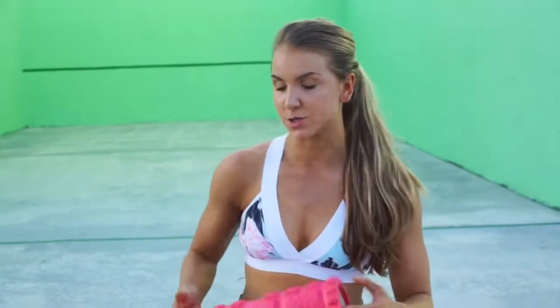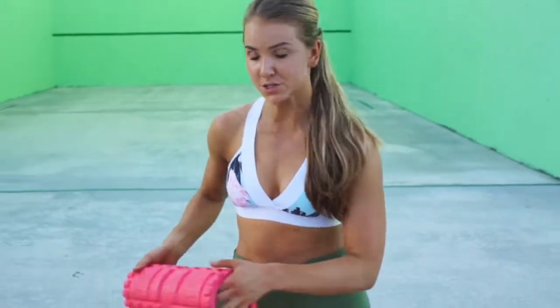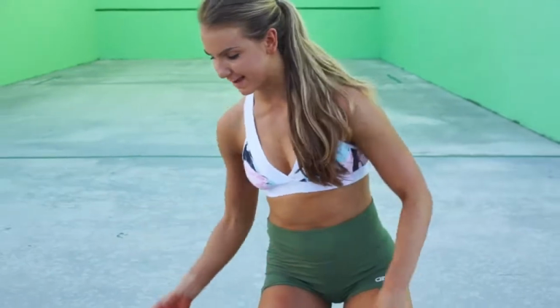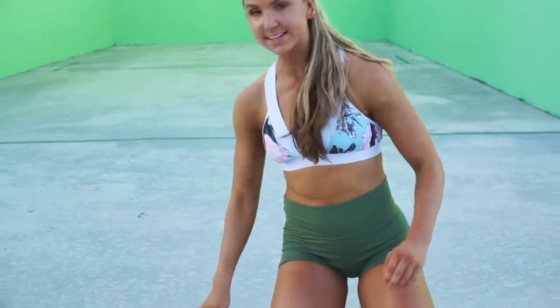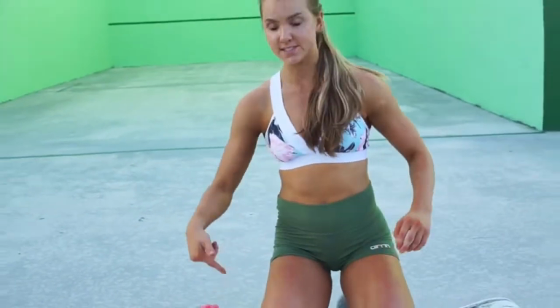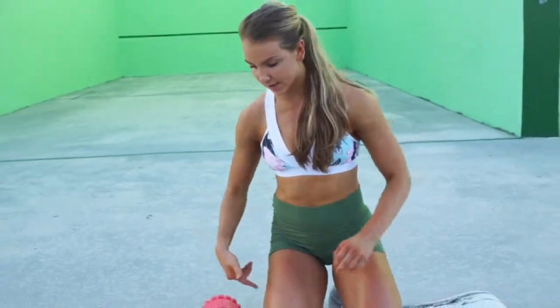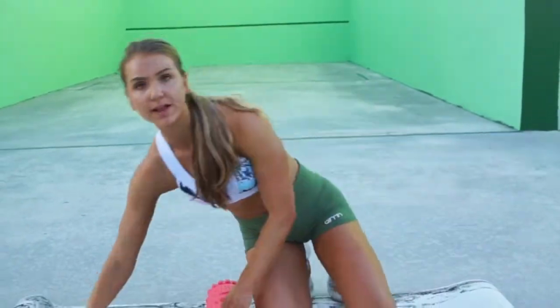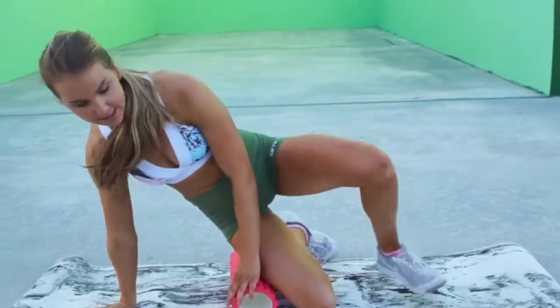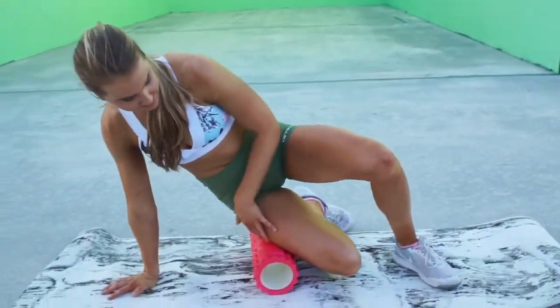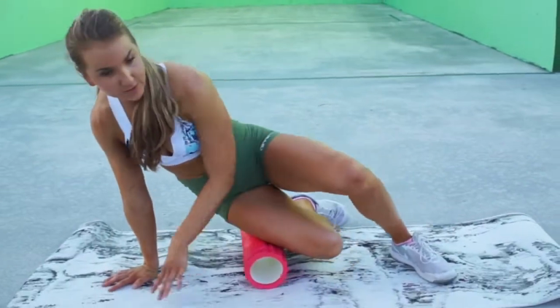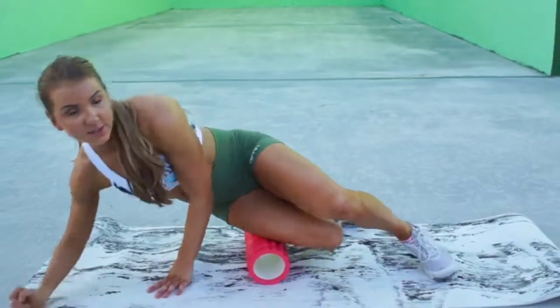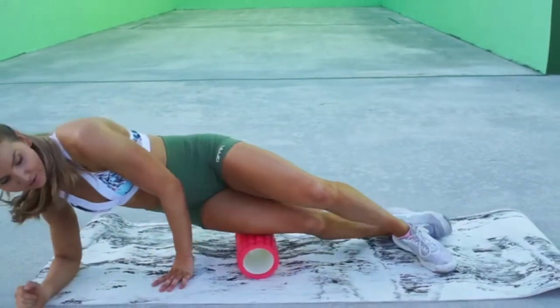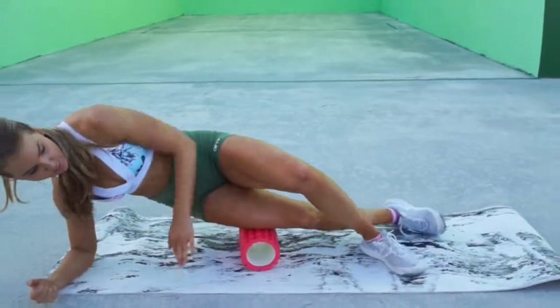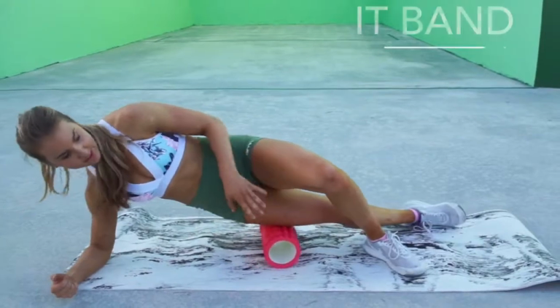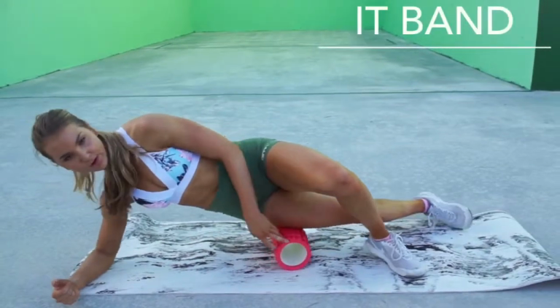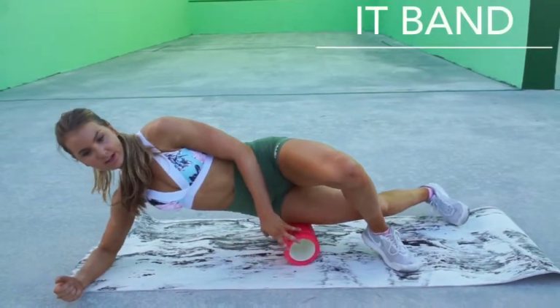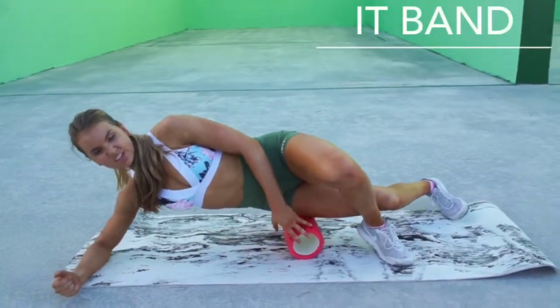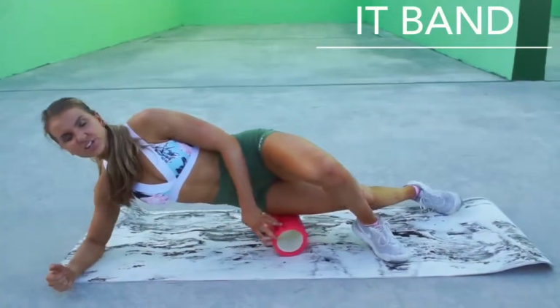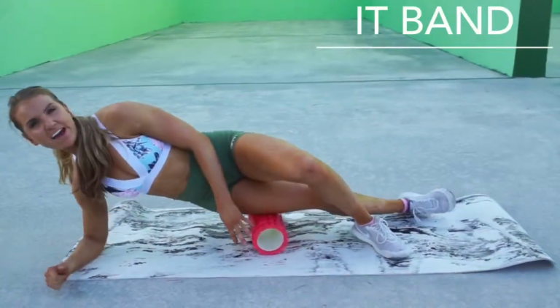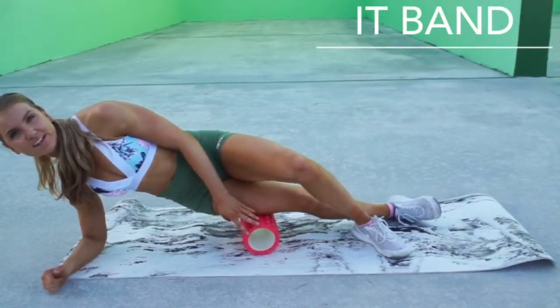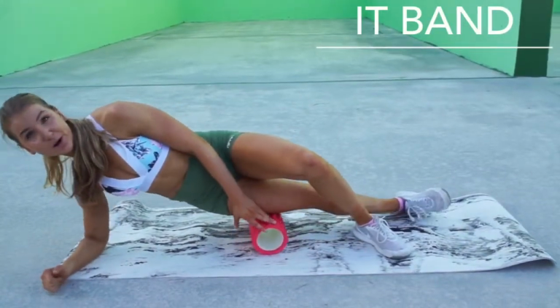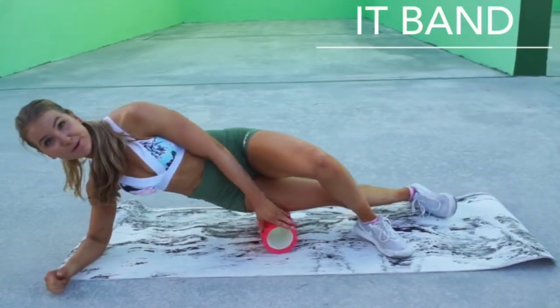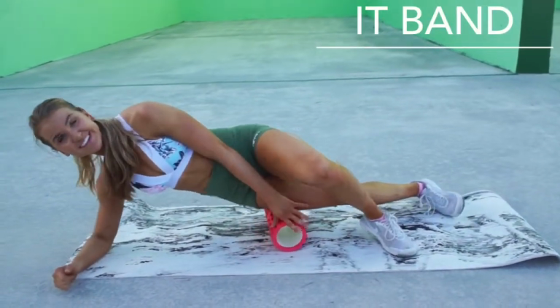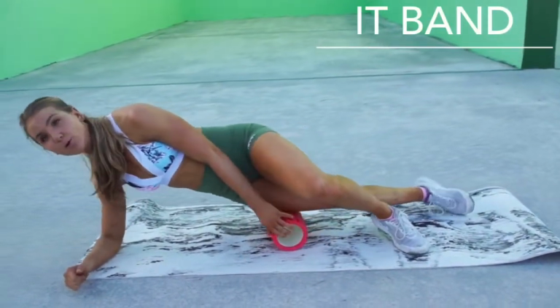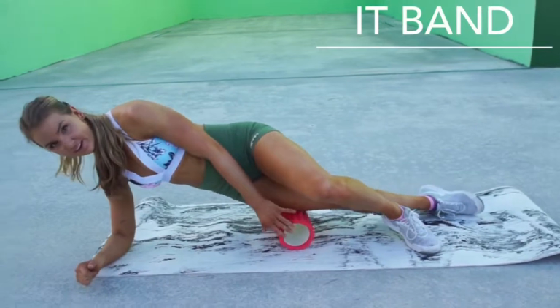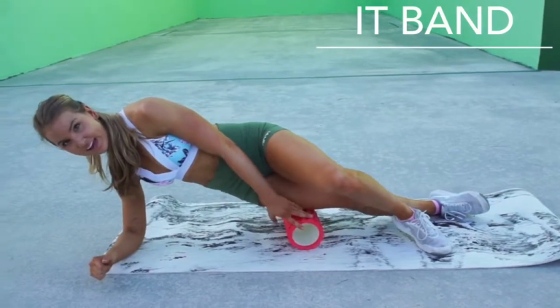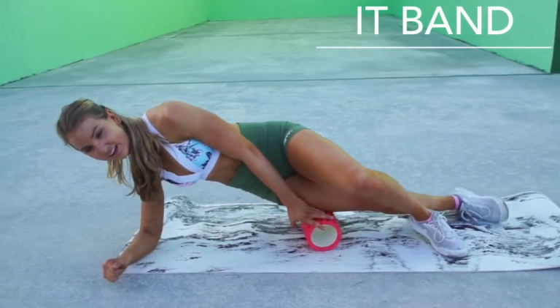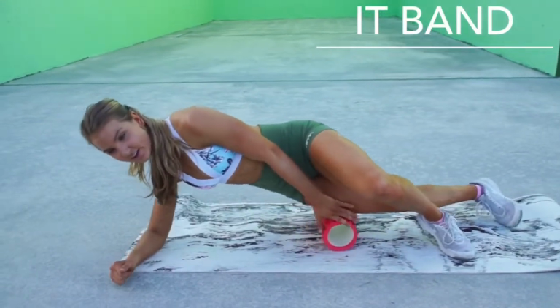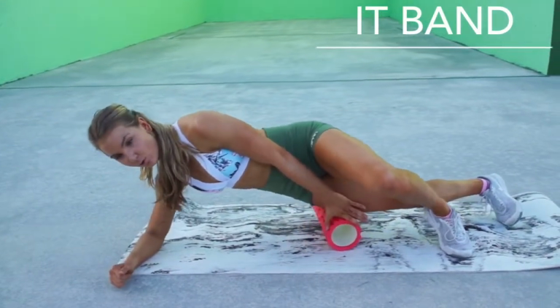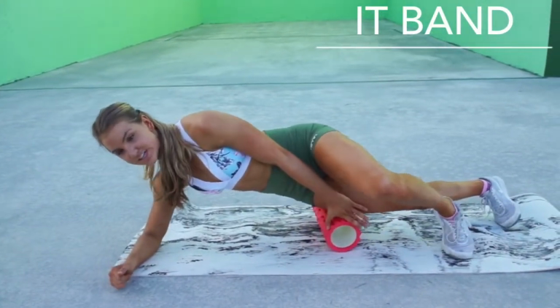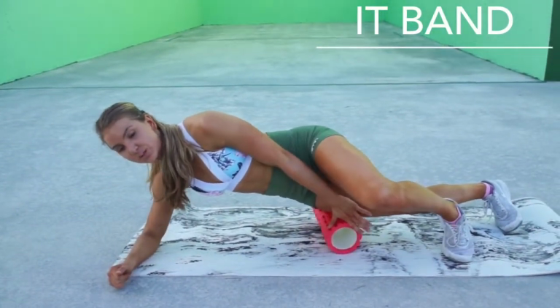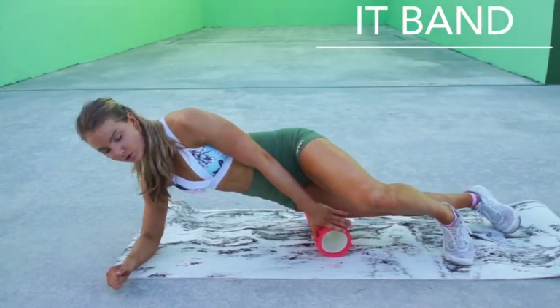So what we're gonna do is lay flat and this is really gonna roll out the side of your legs and also the front. We're crossing the other one over. Literally just find the spots that hurt the most, hold it there, hold on those tight spots, really roll over.